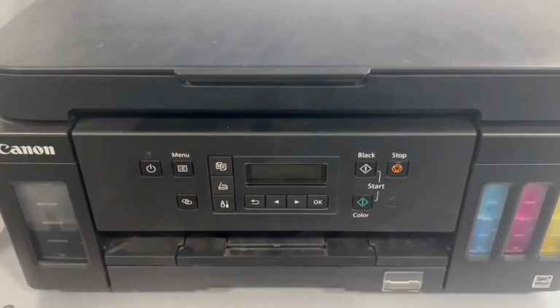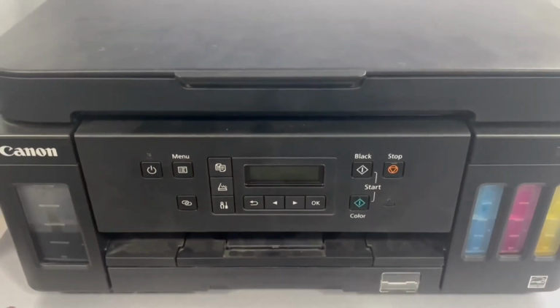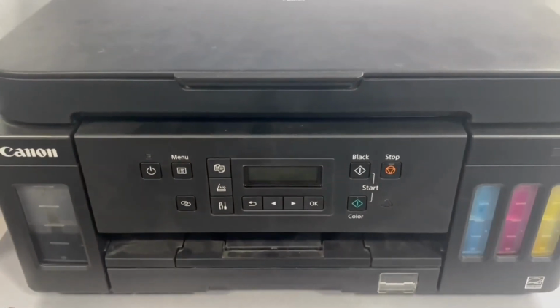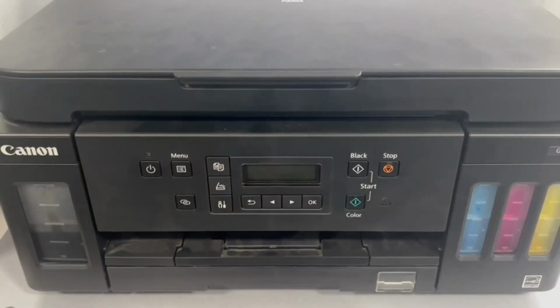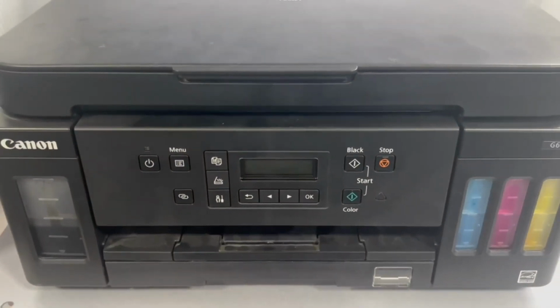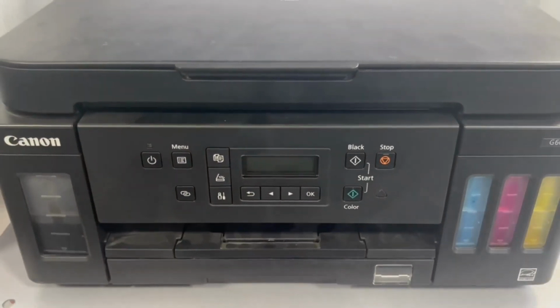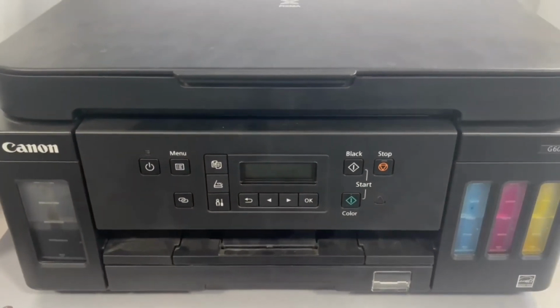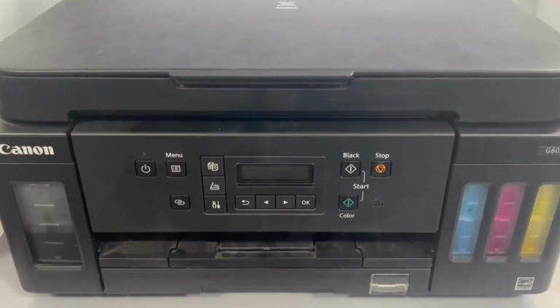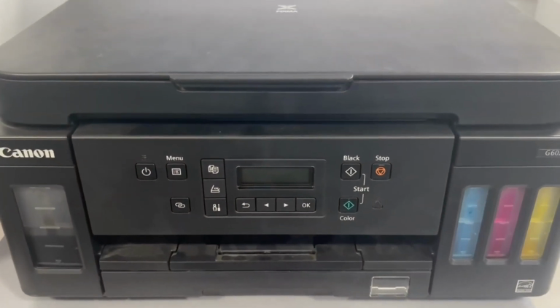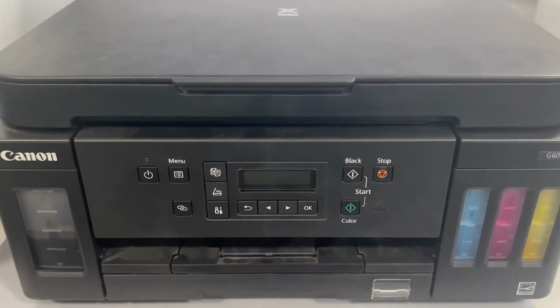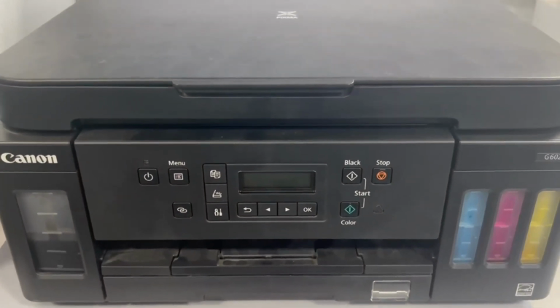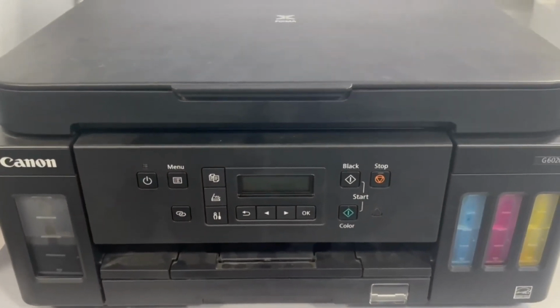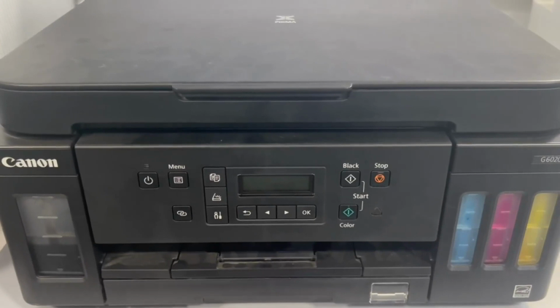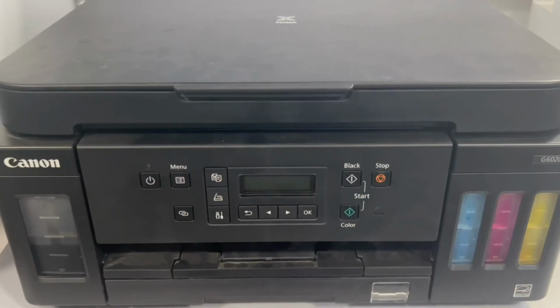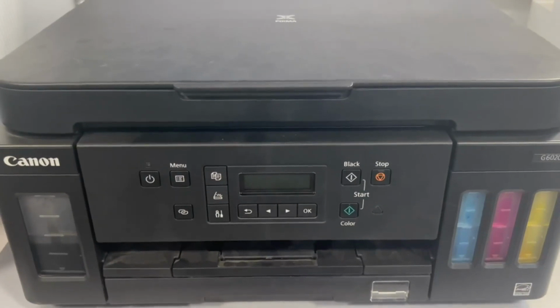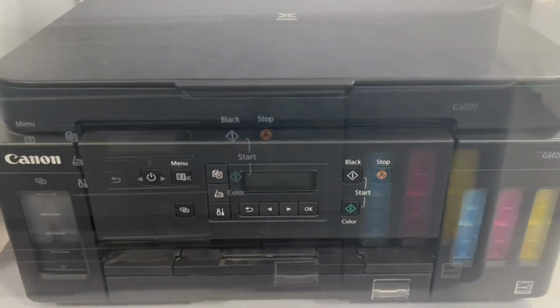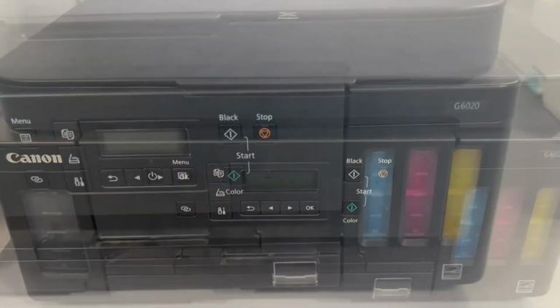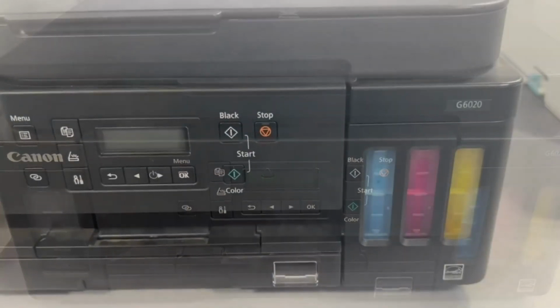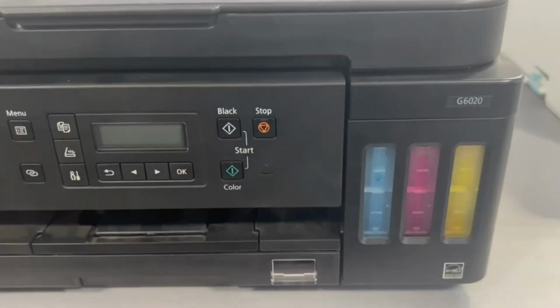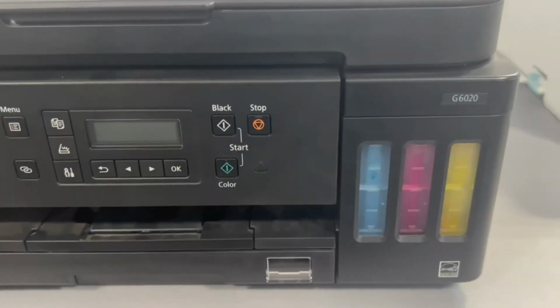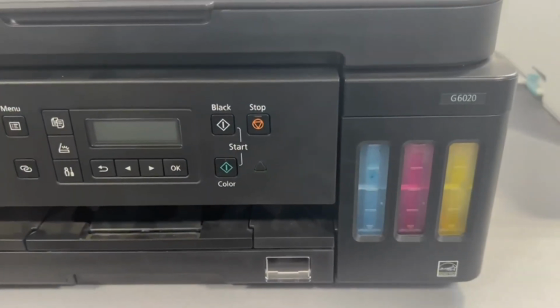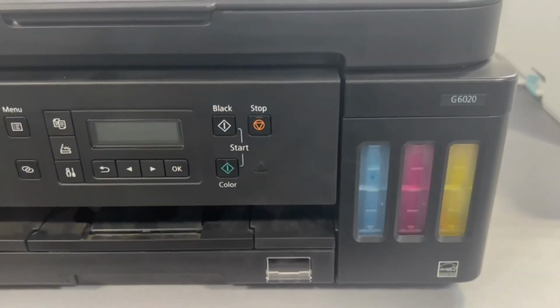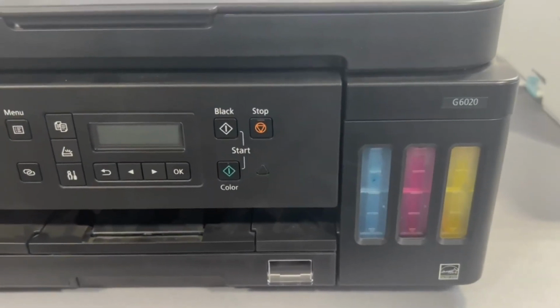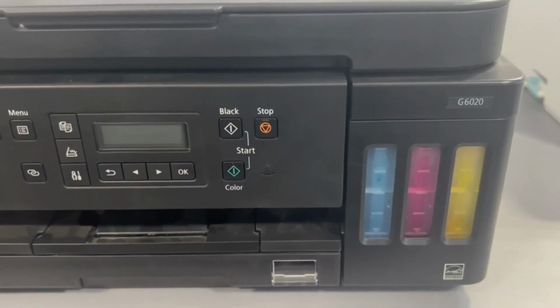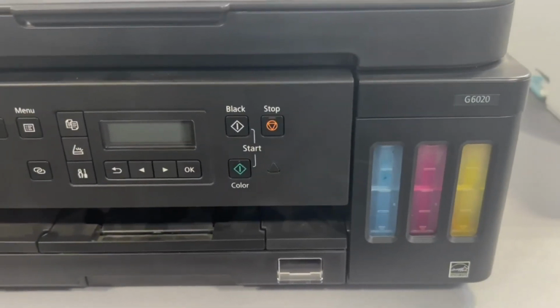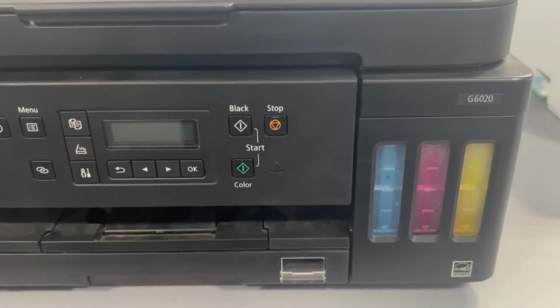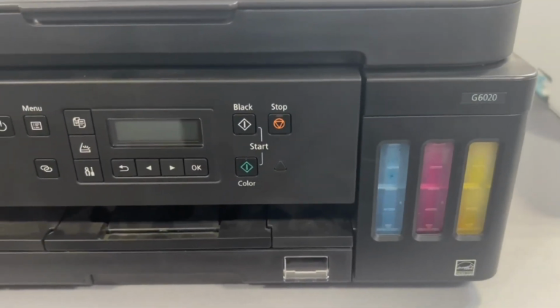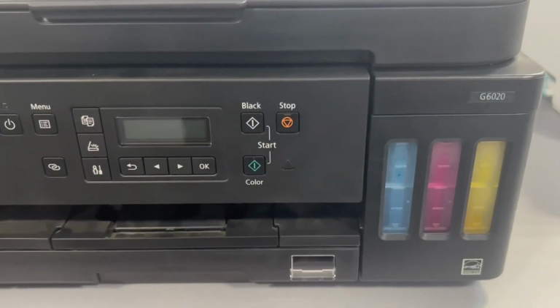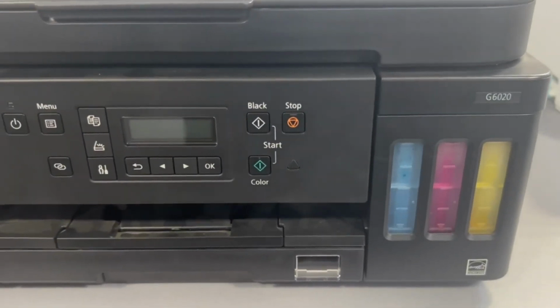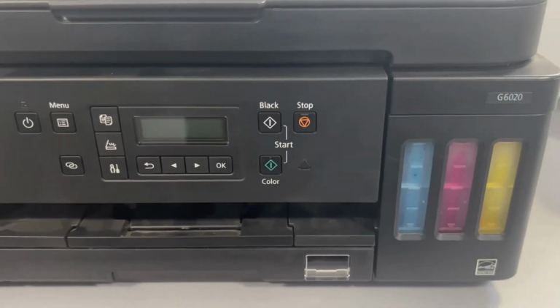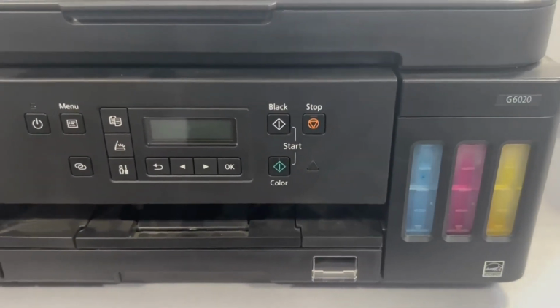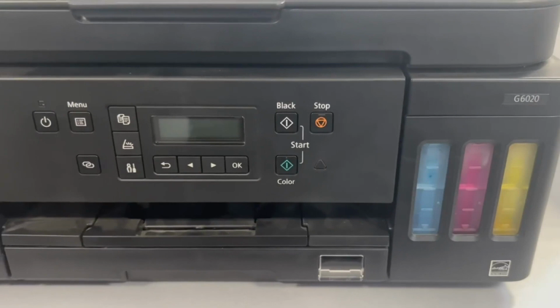One downside is that this is on the older side of the technology, but it still has an LCD screen with button controls, as you can see.